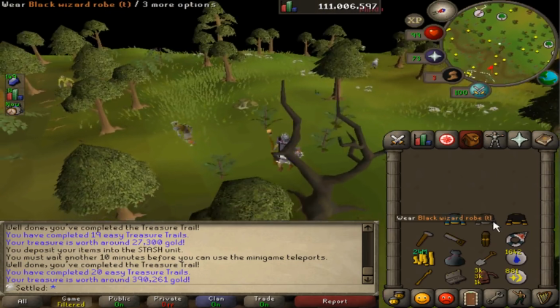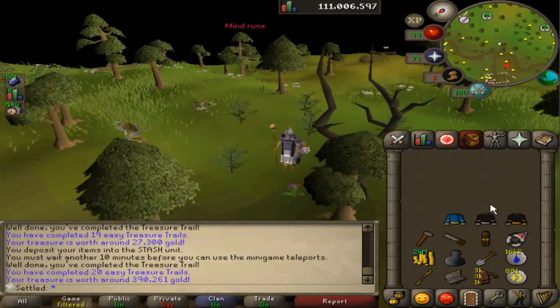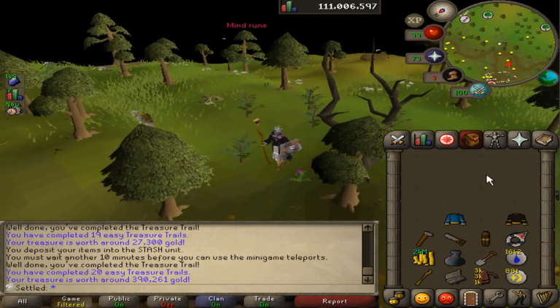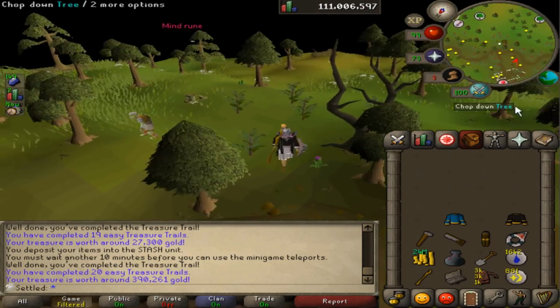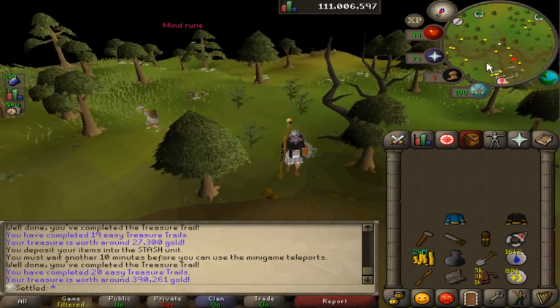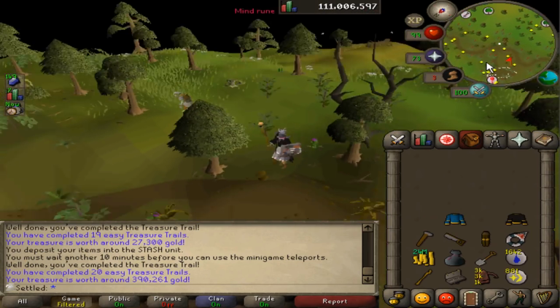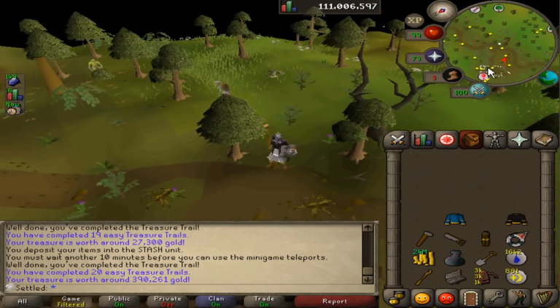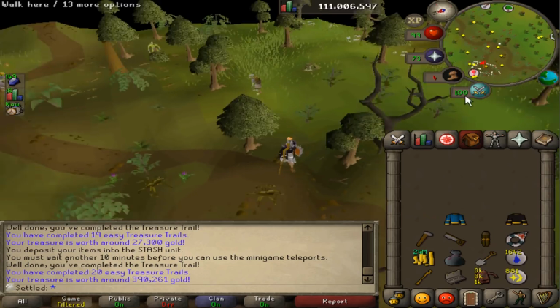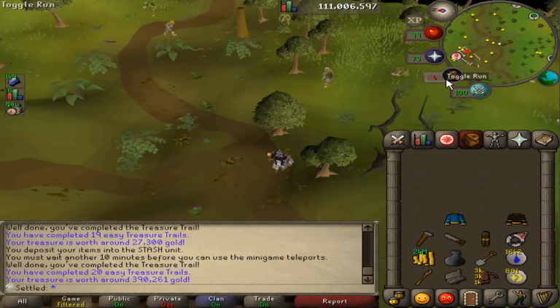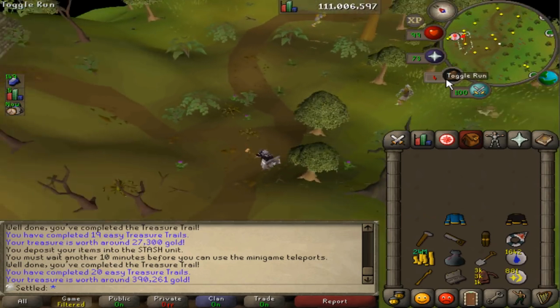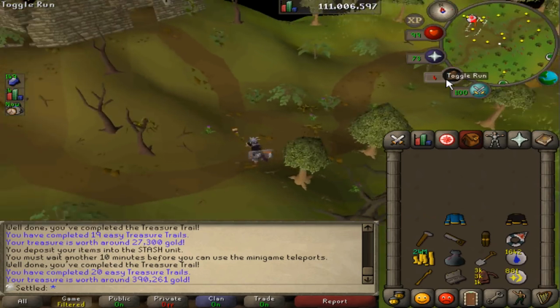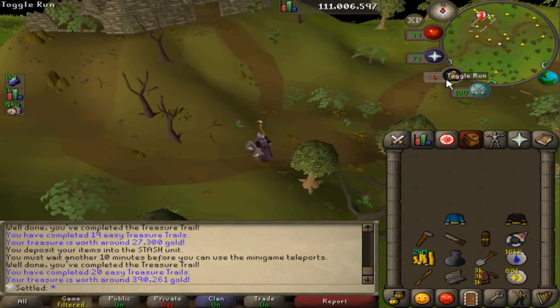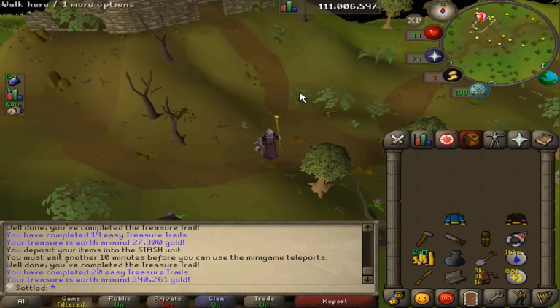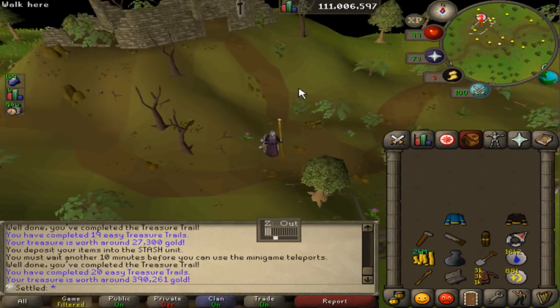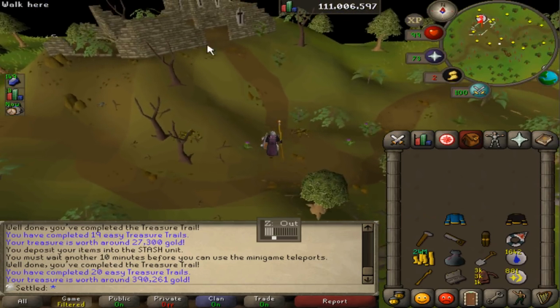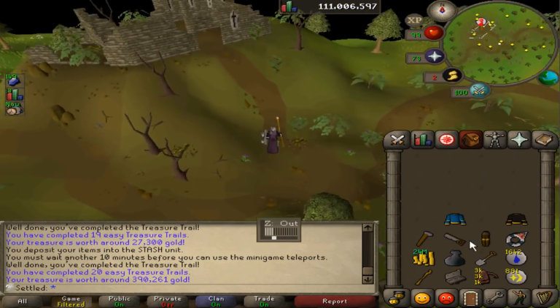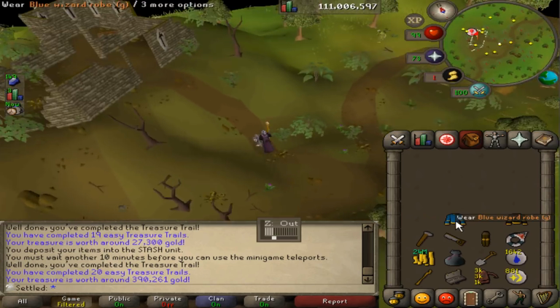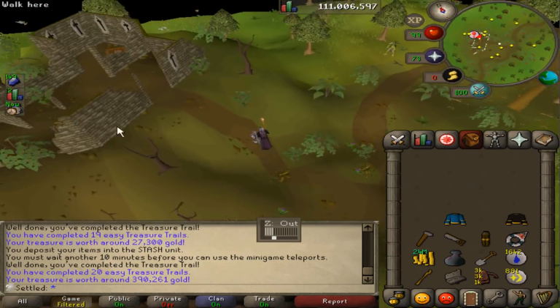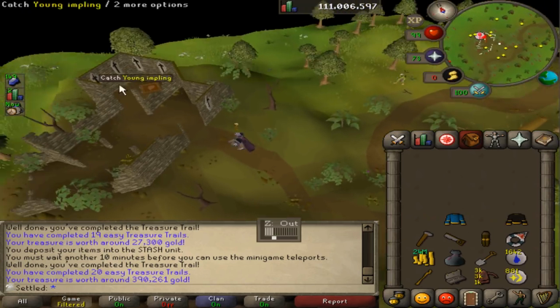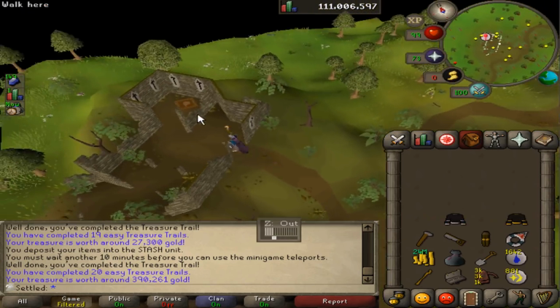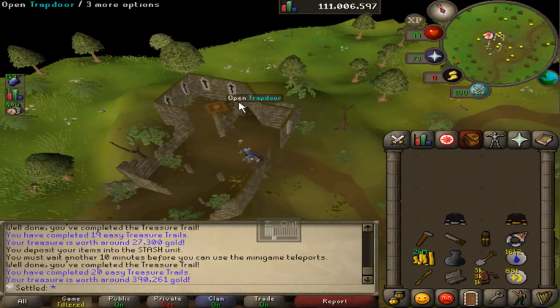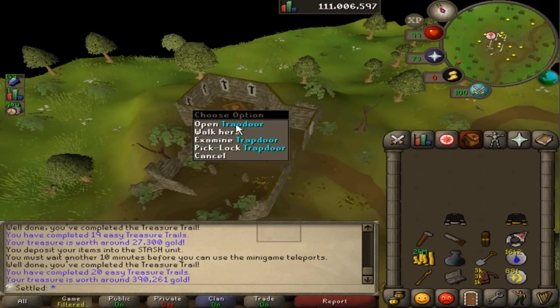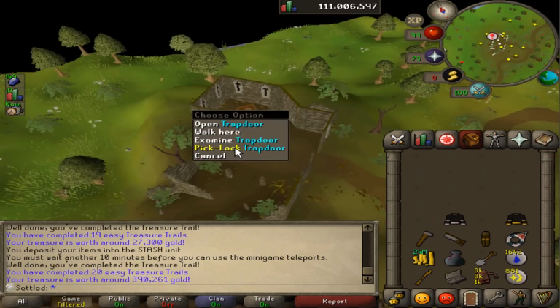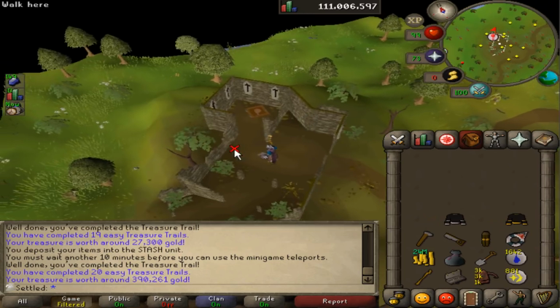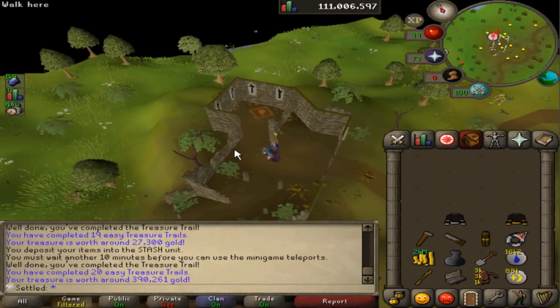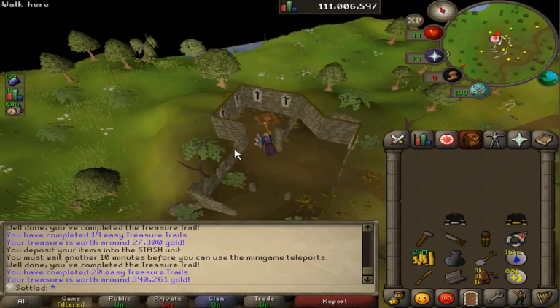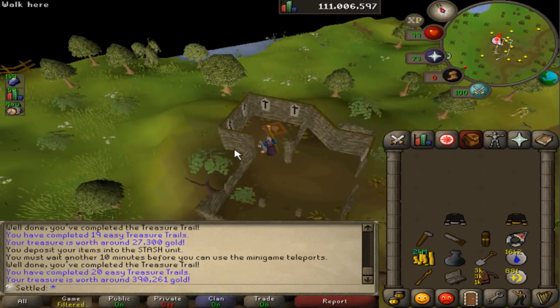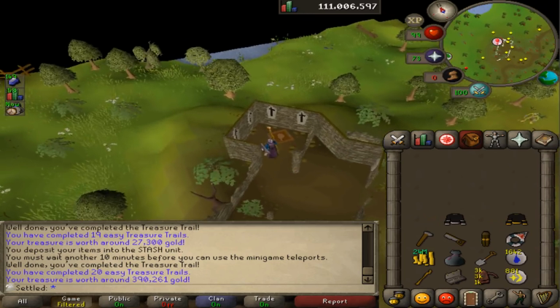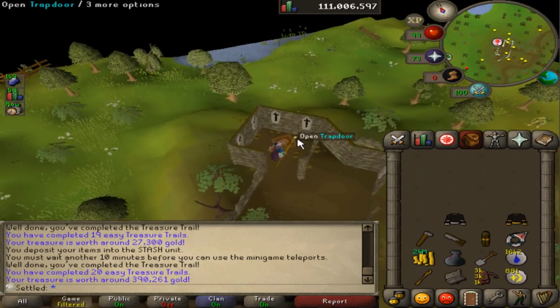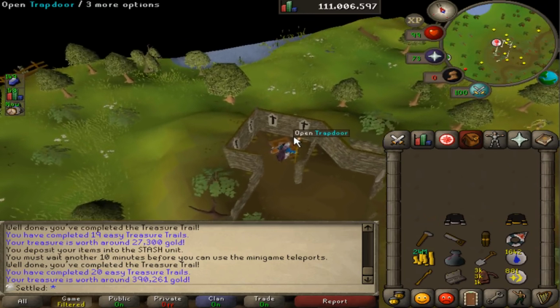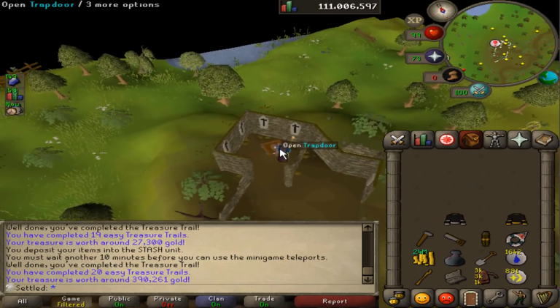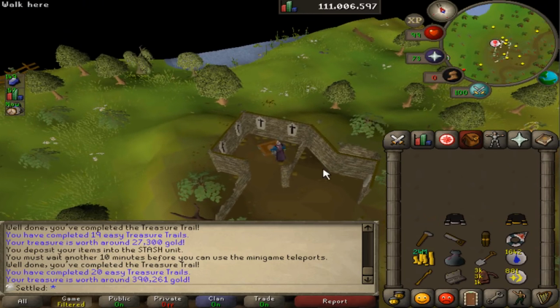I'm actually only missing one top to finish all of the tops — not that I really want to do that because I'll probably transfer them over. We haven't gotten any uniques I can store so far, which really sucks. I really think they should change it so that you can store just any part.